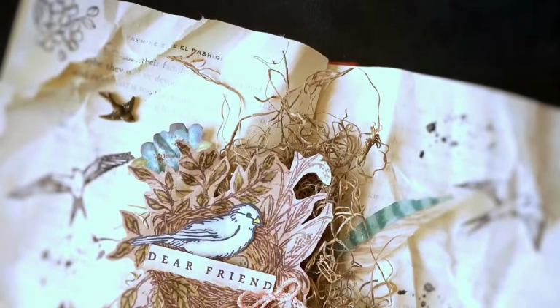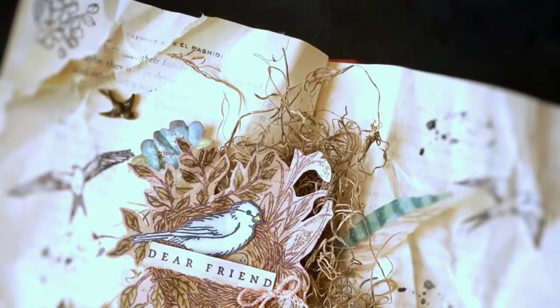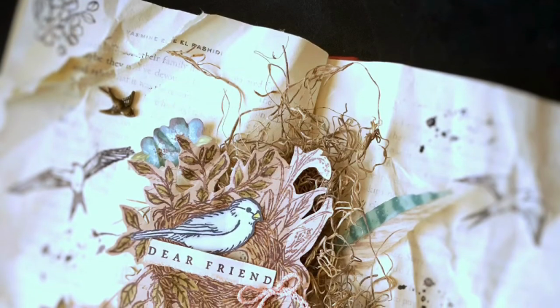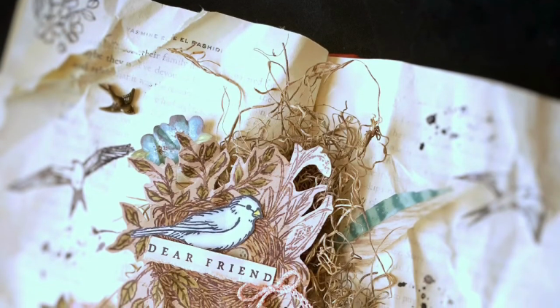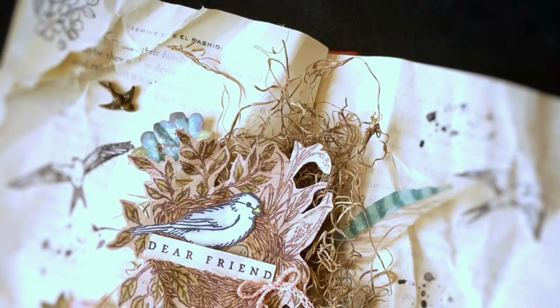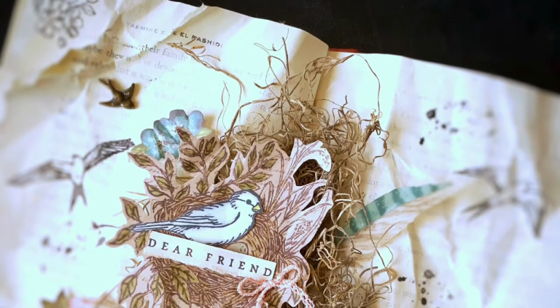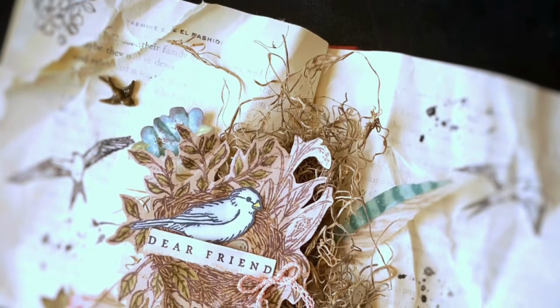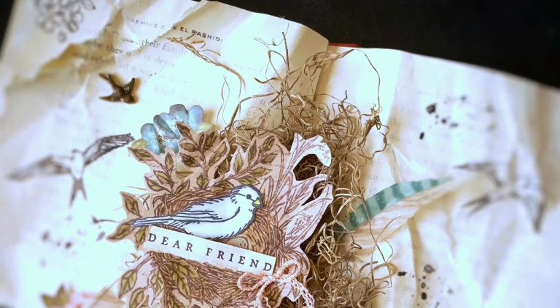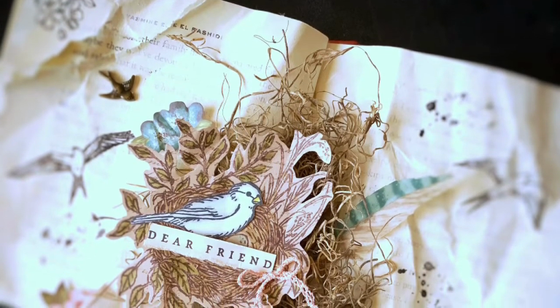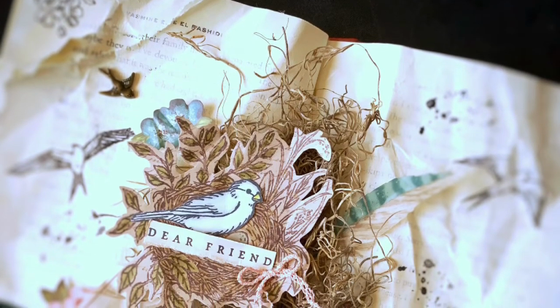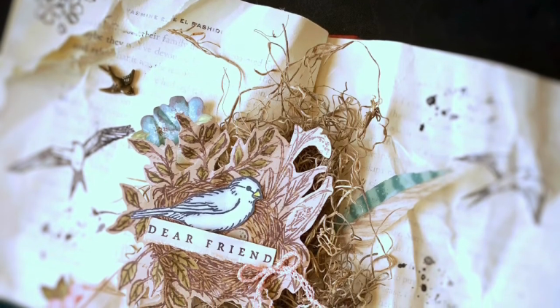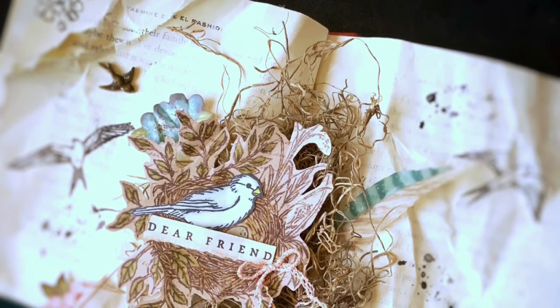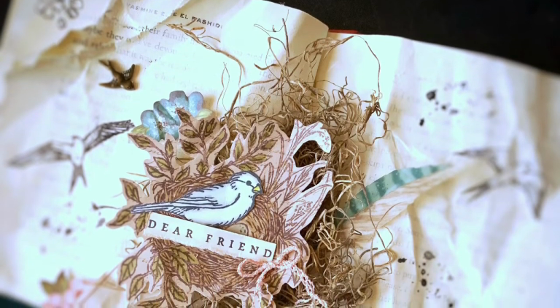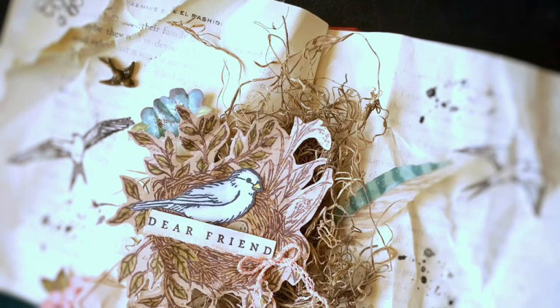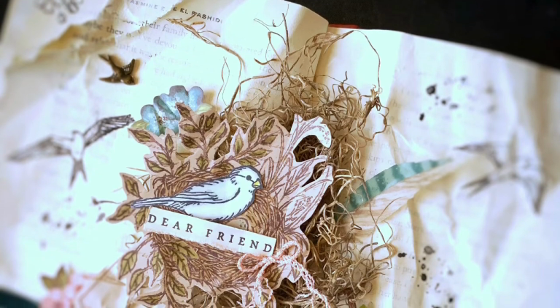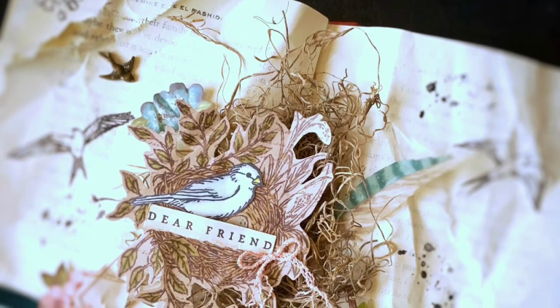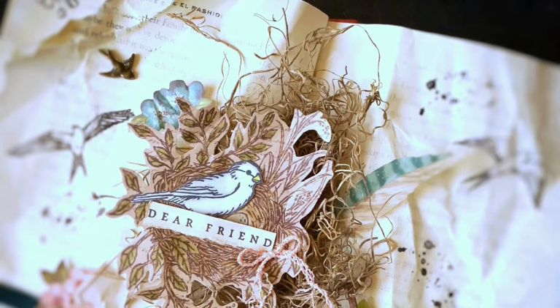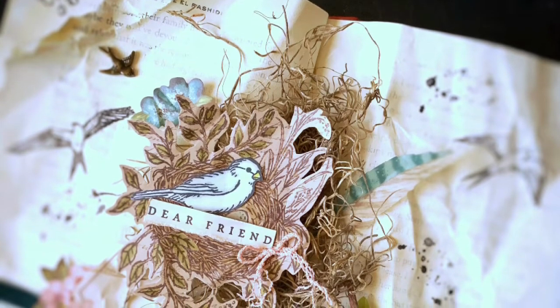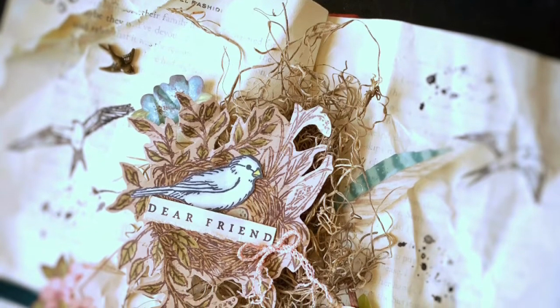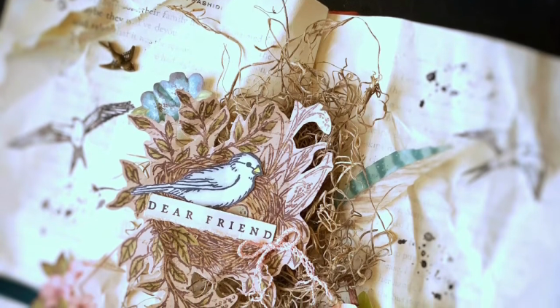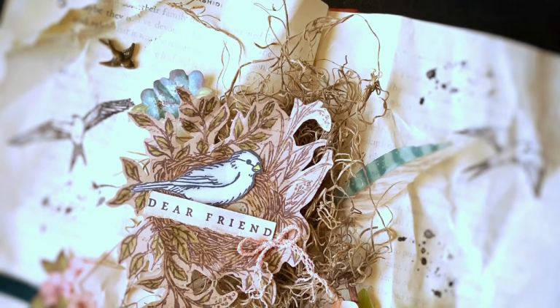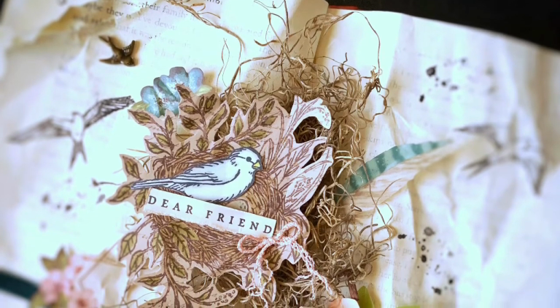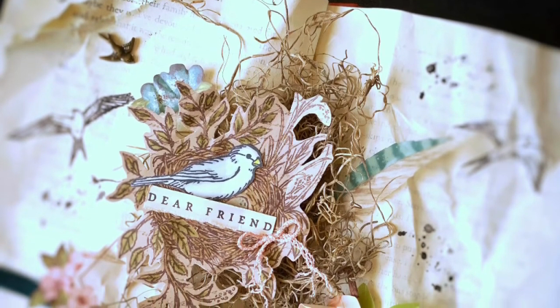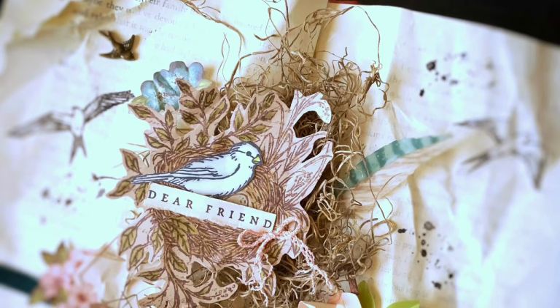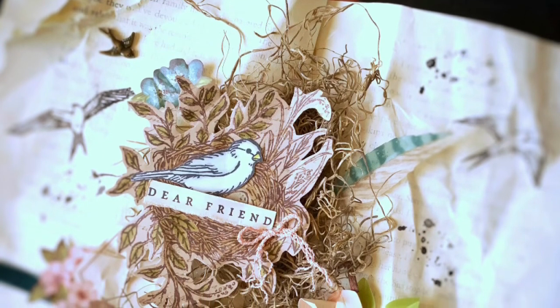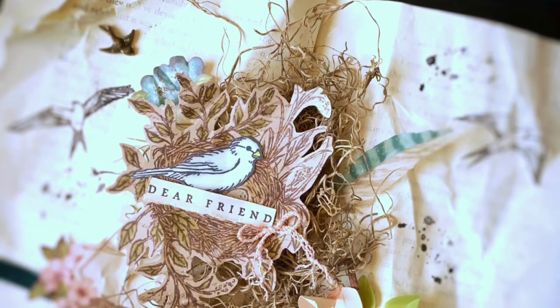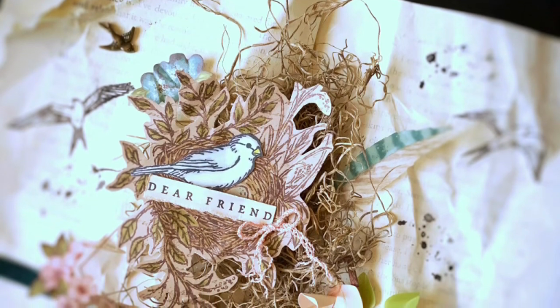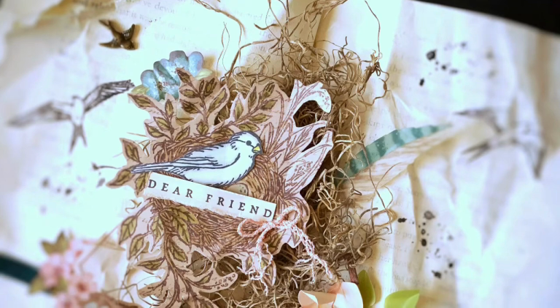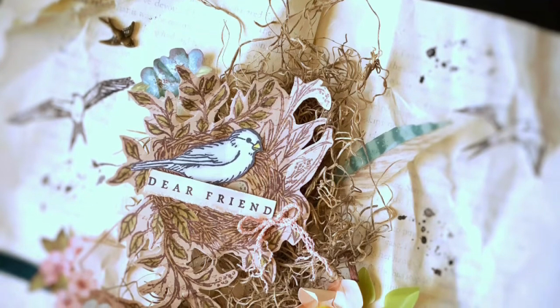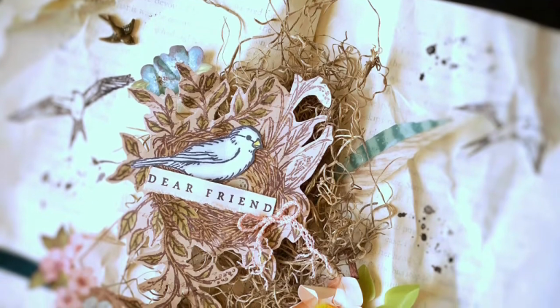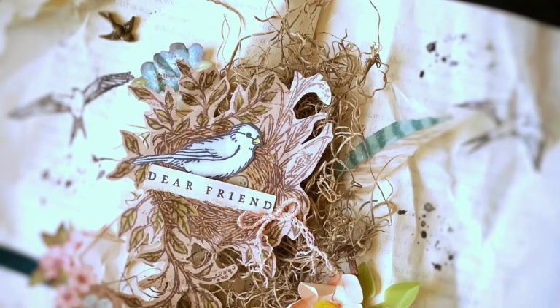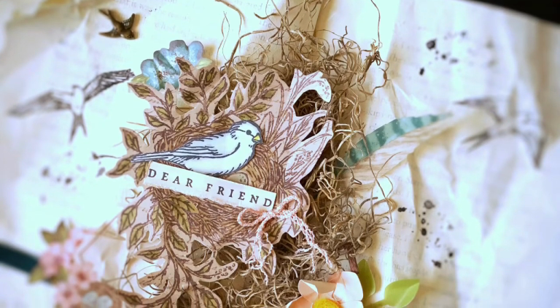I did color that 'Dear Friend' piece — it was a Whisper White piece and I used my Blends in ivory to color it, to make it blend a little bit better with the project.